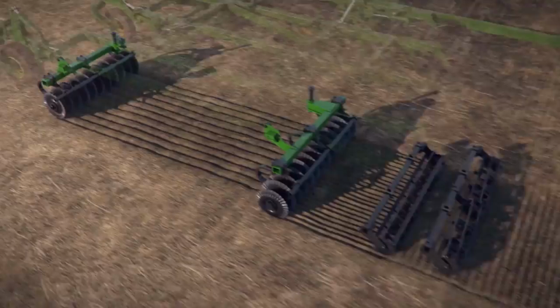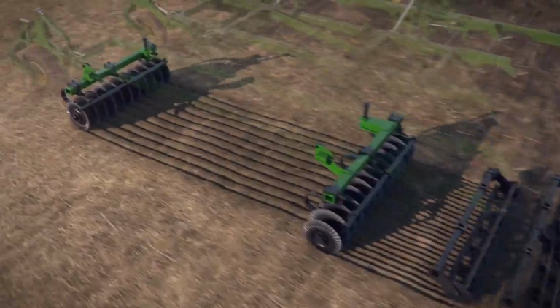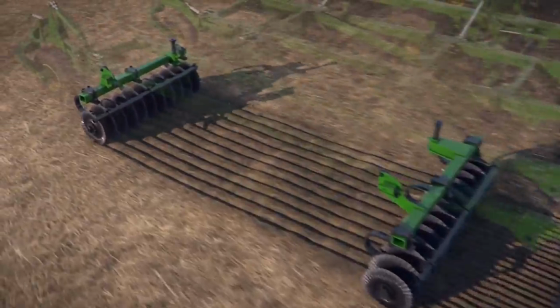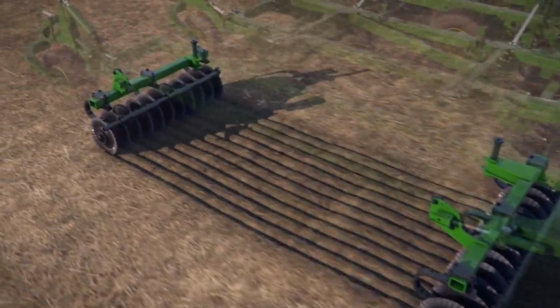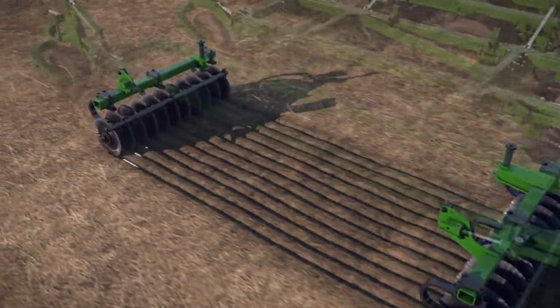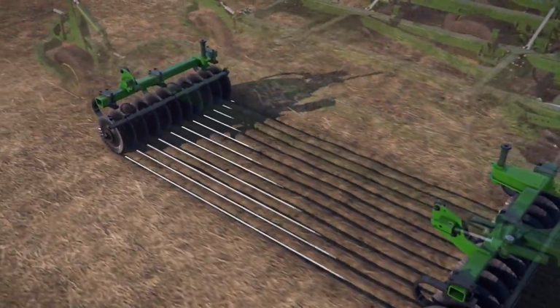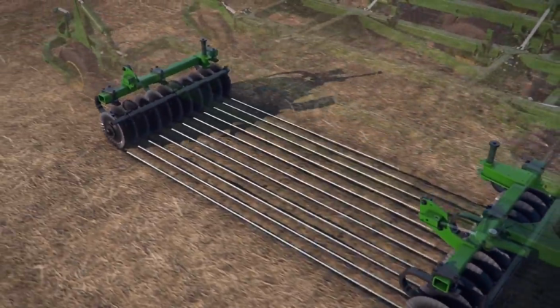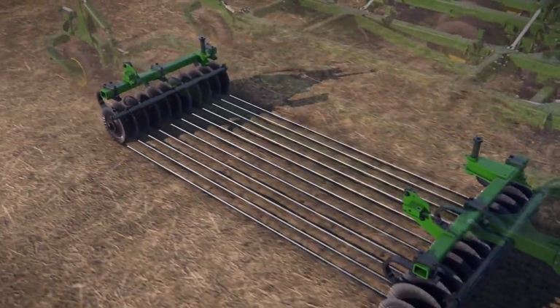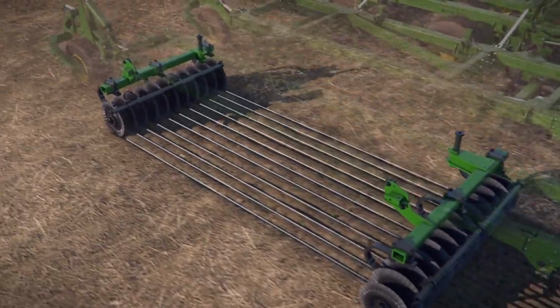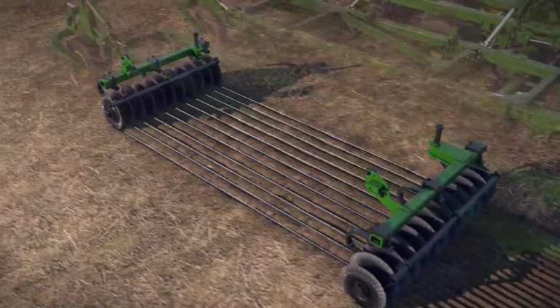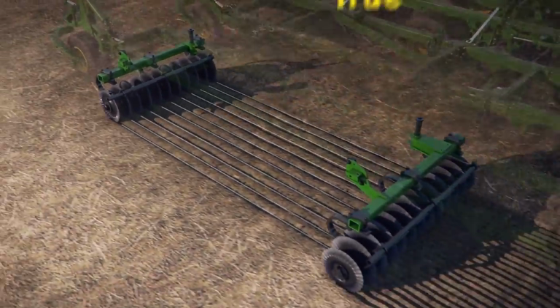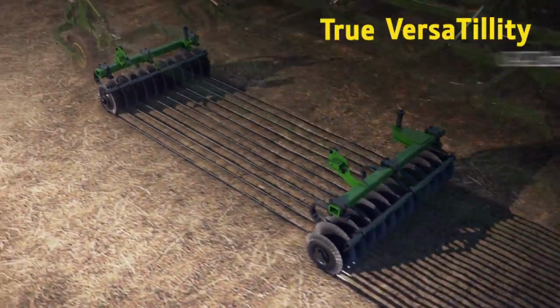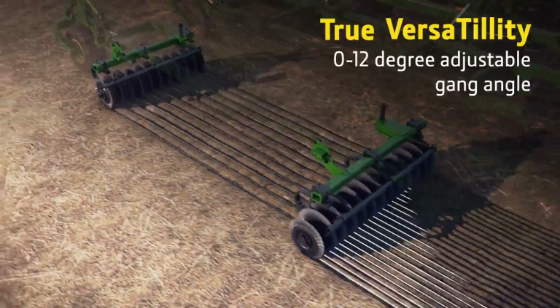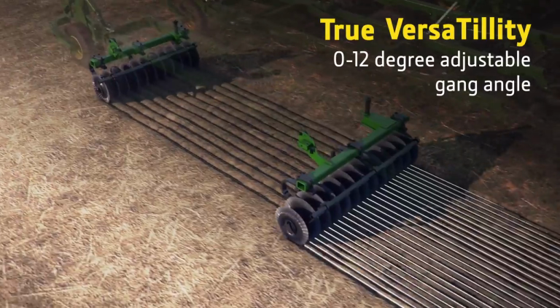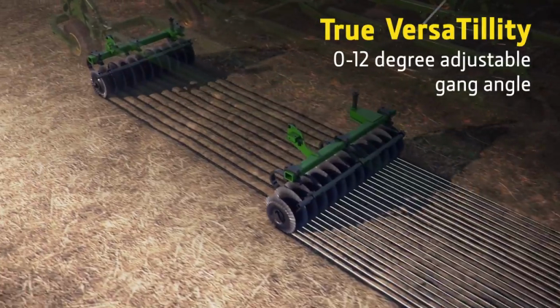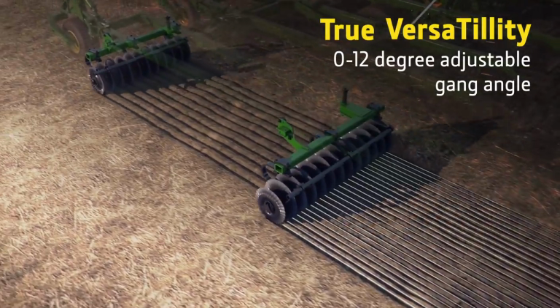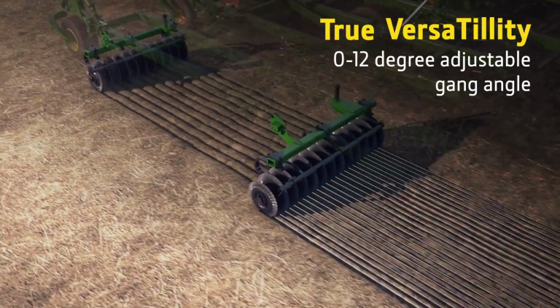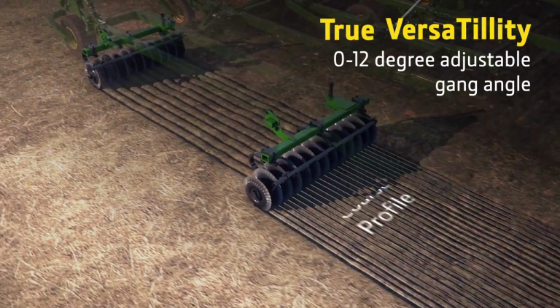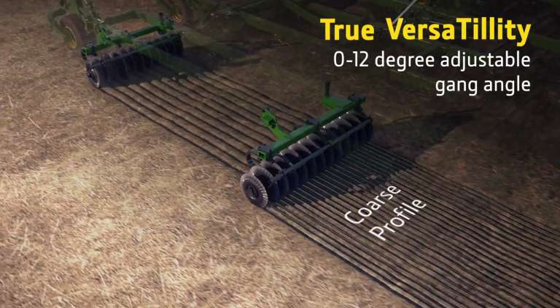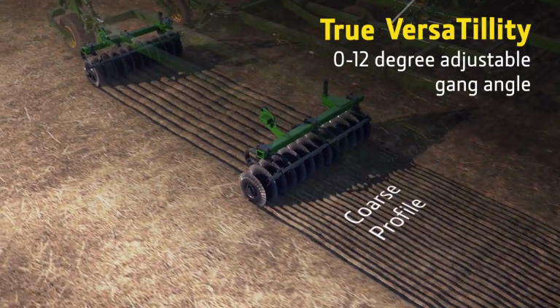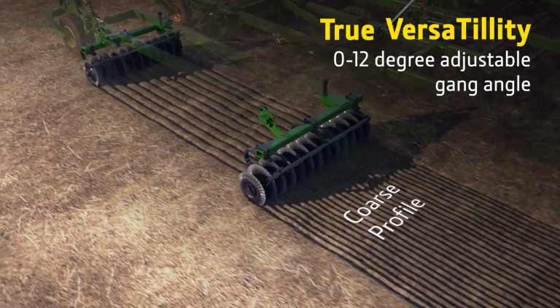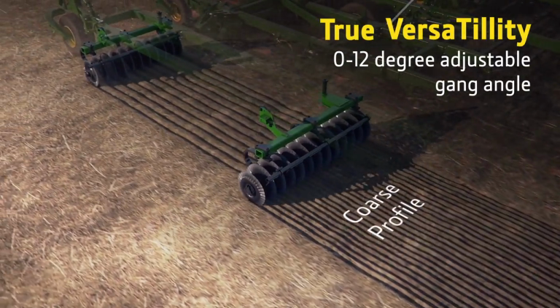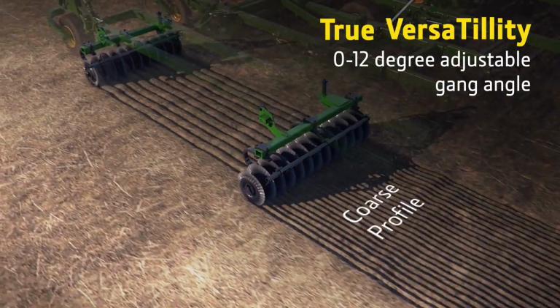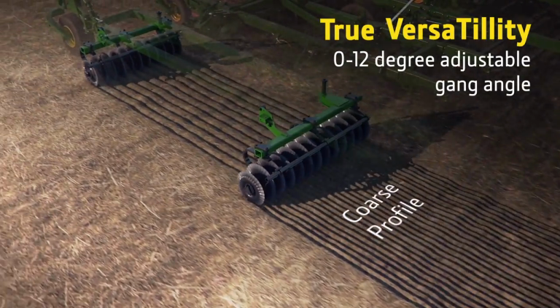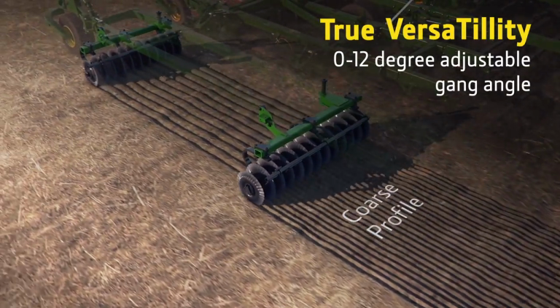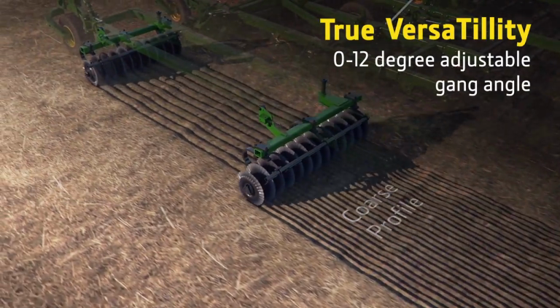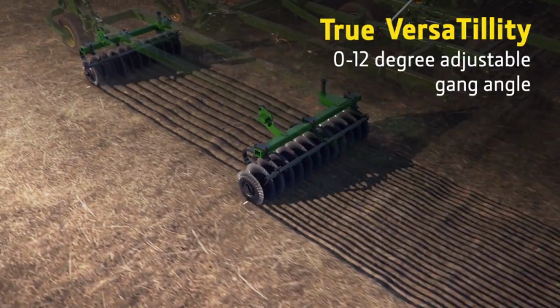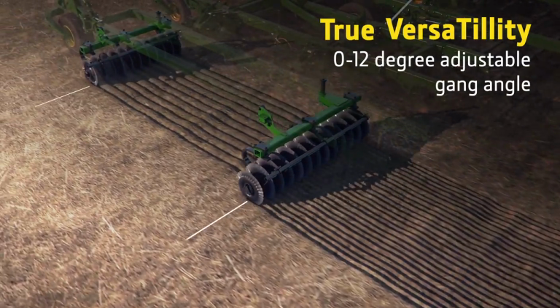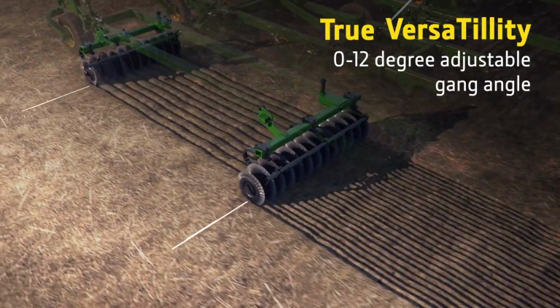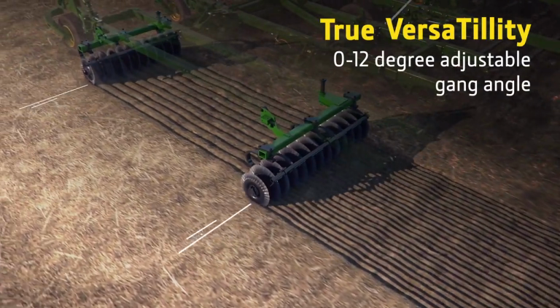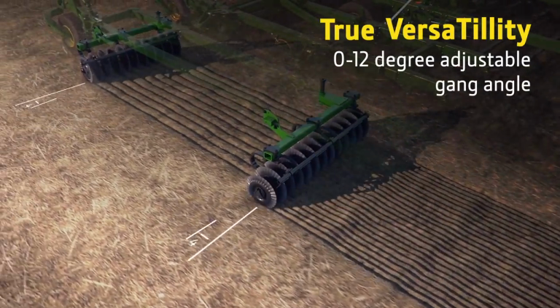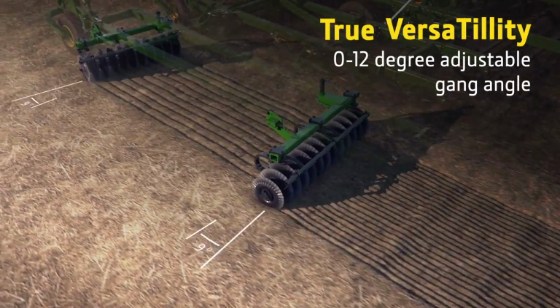The adjustable gang angle, from 0 to 12 degrees, lets you adapt to changing field conditions in both spring and fall.